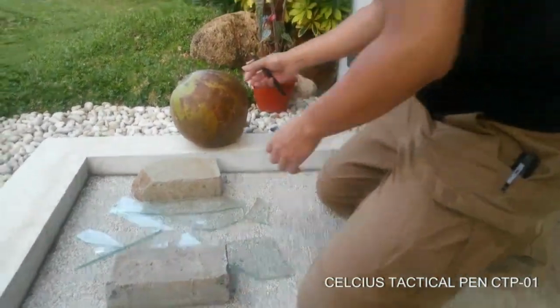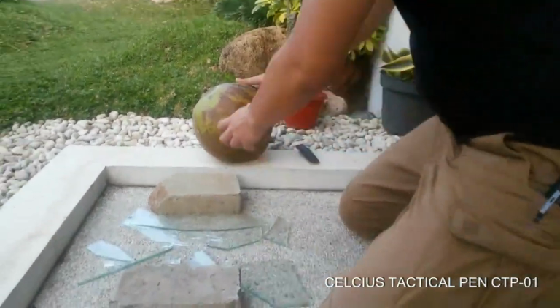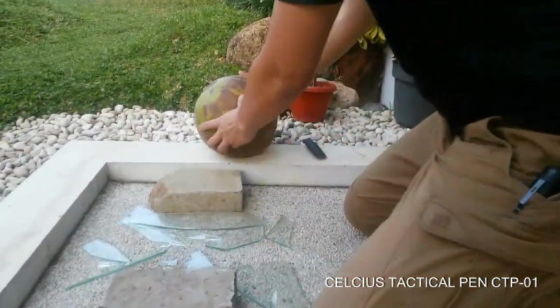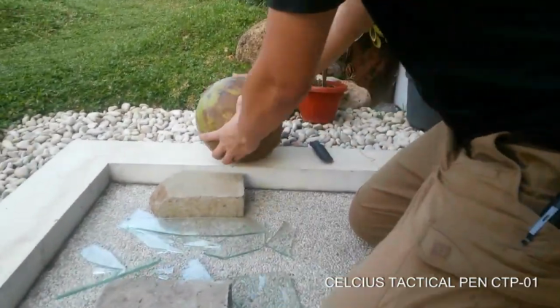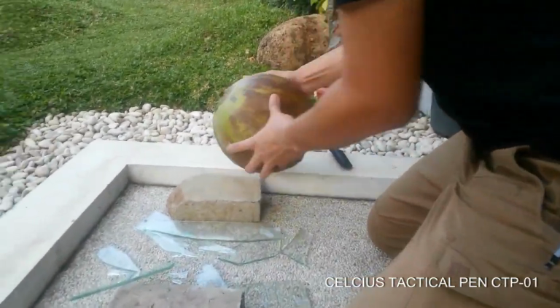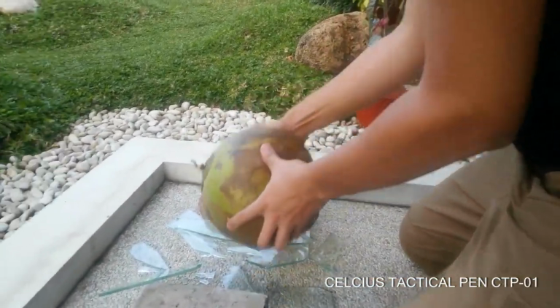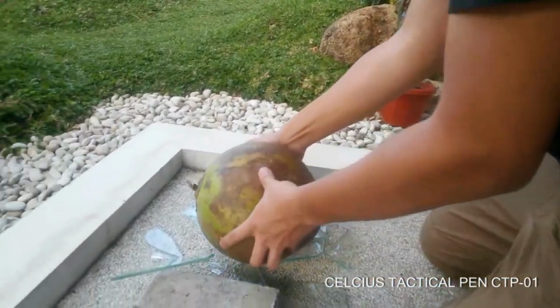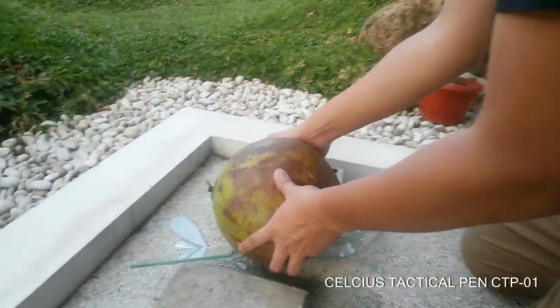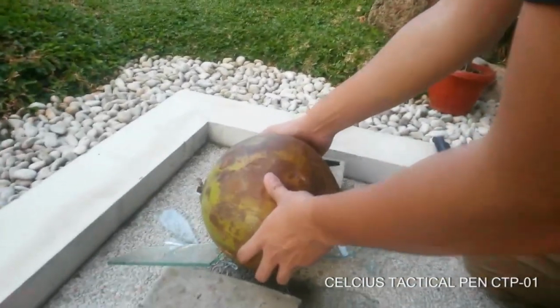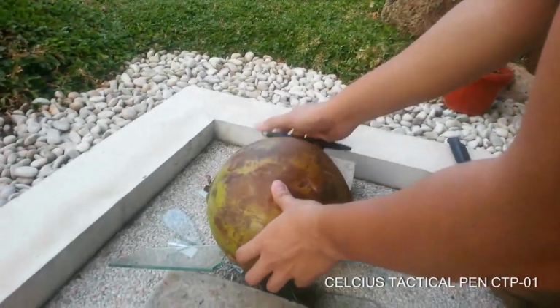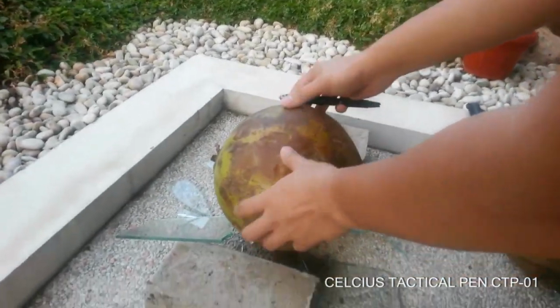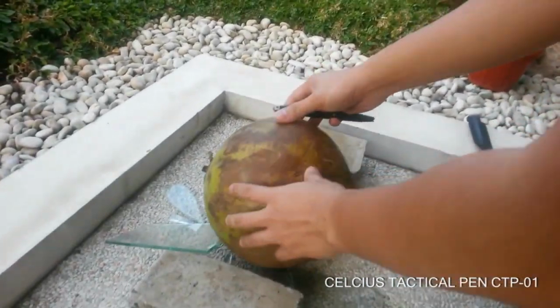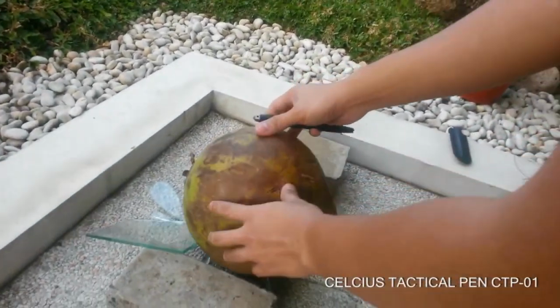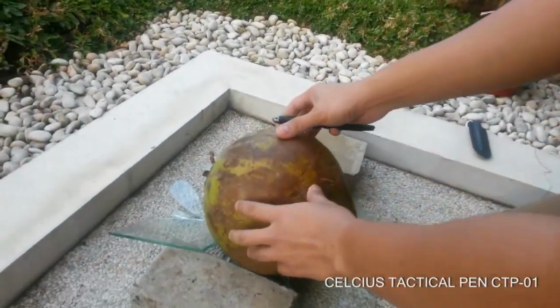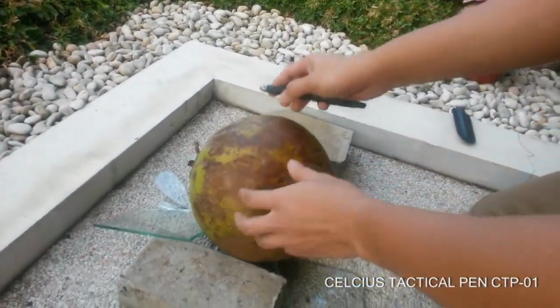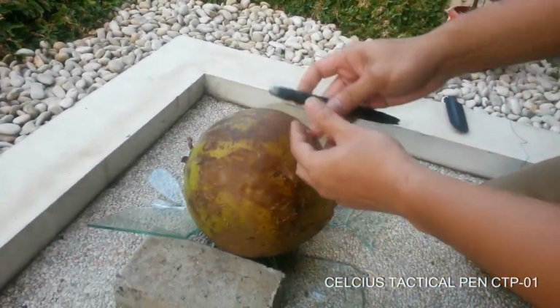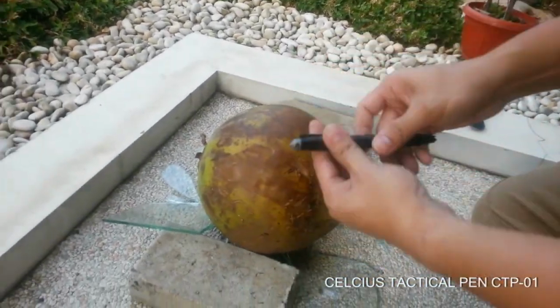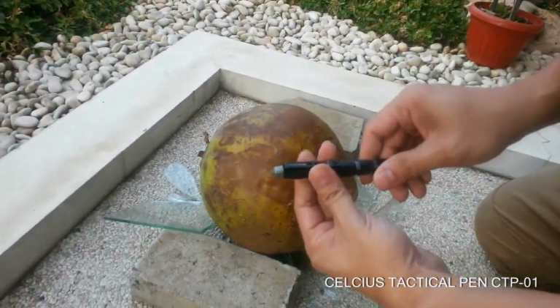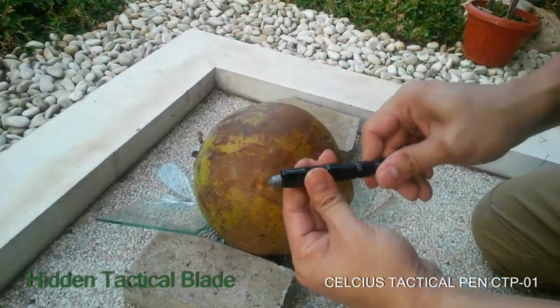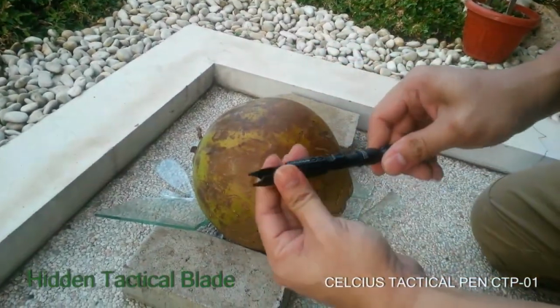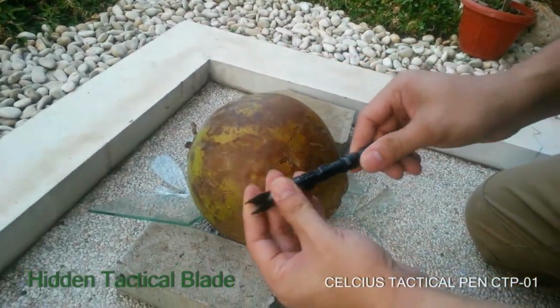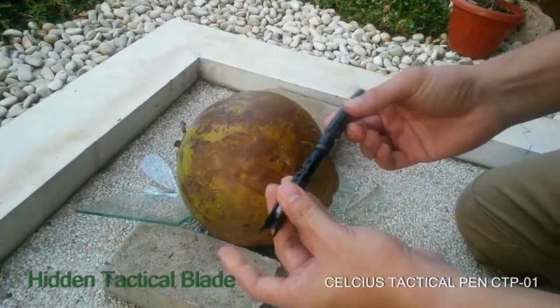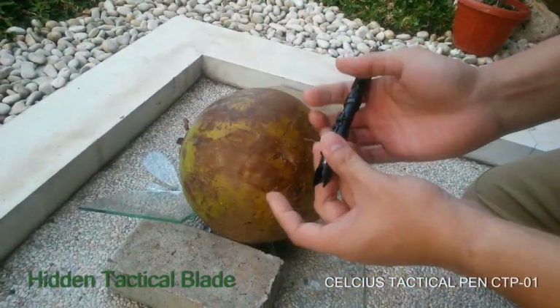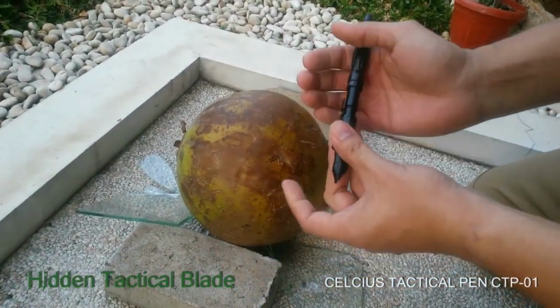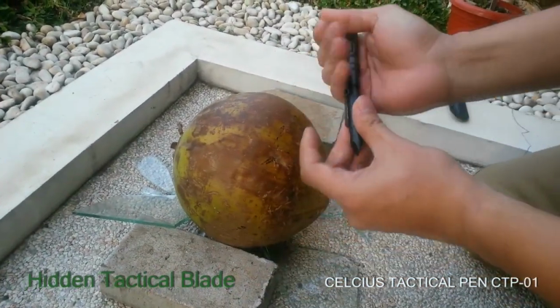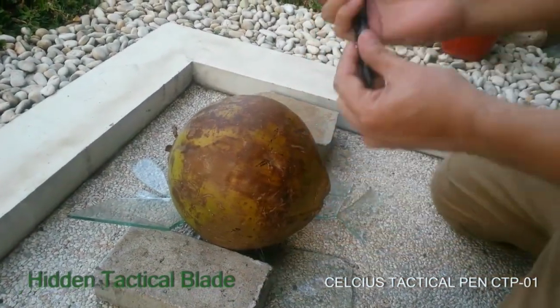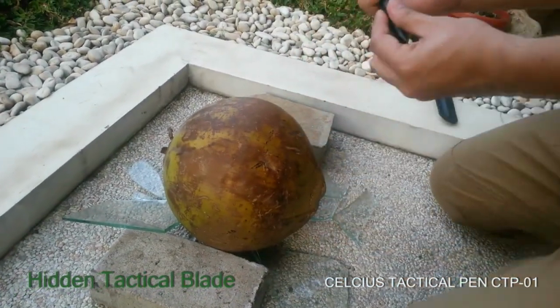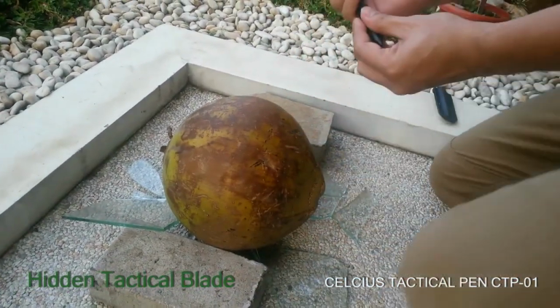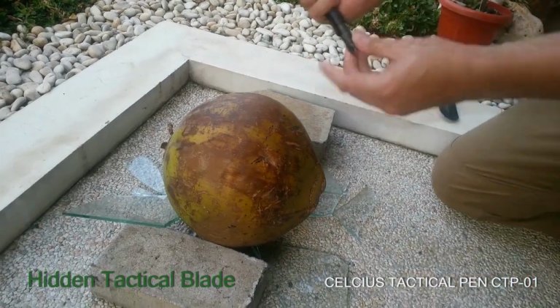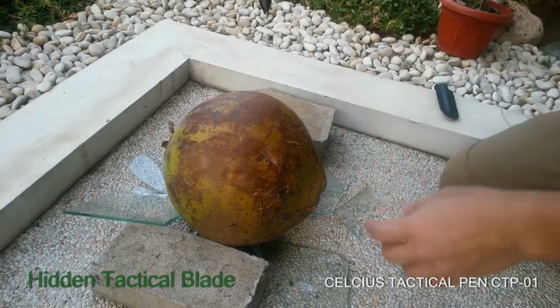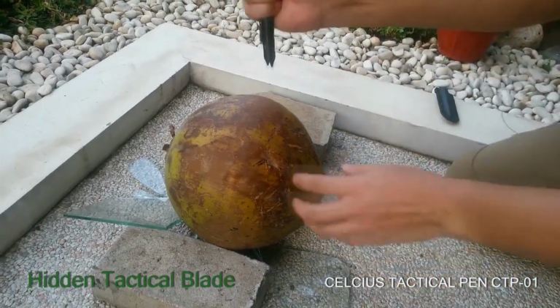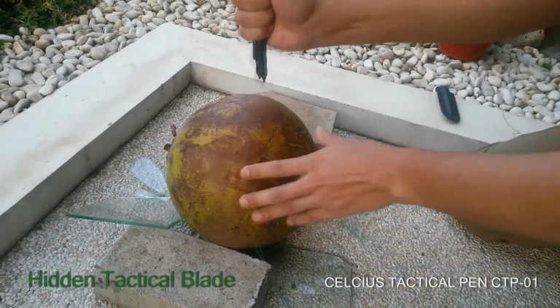Now, coconut. Let's try to stab it with this one. This is fun.